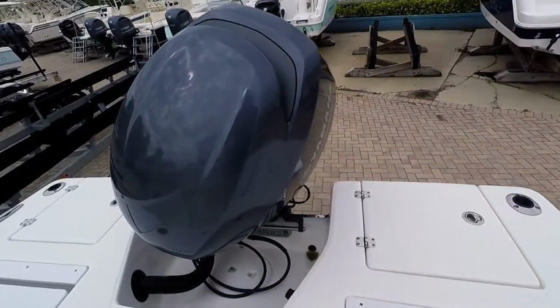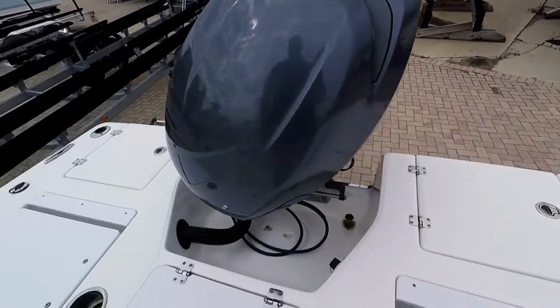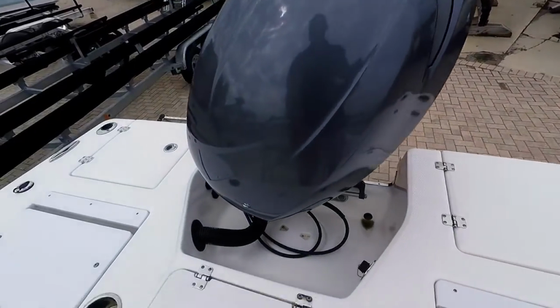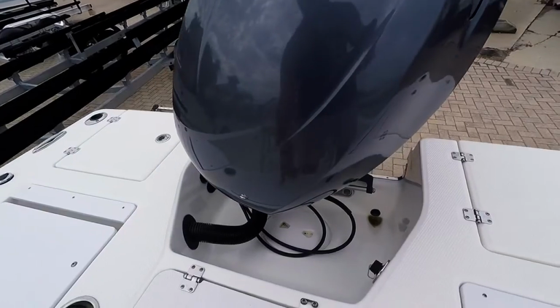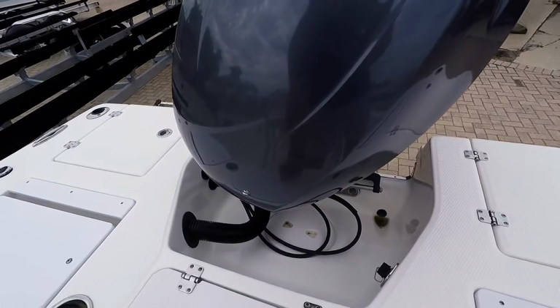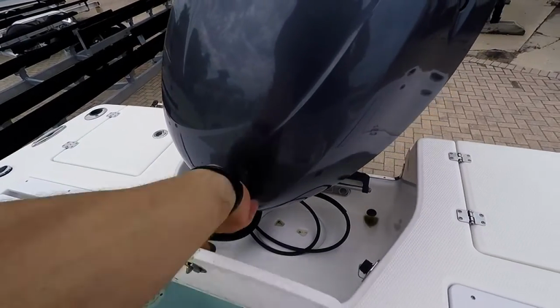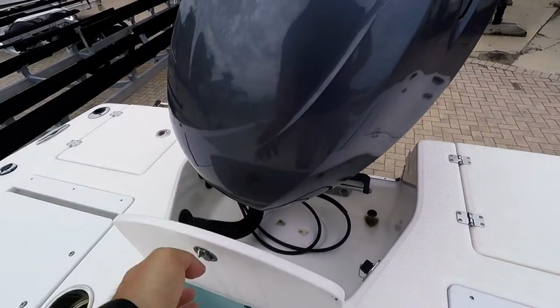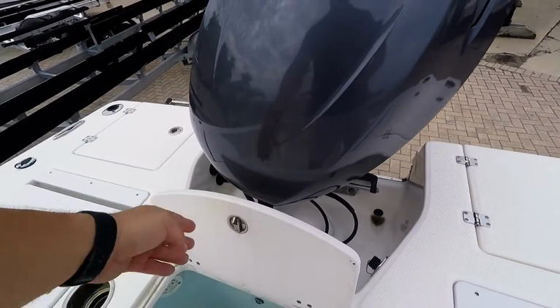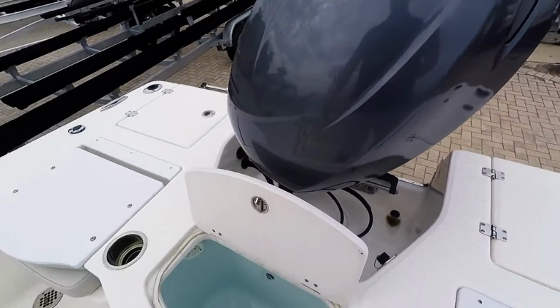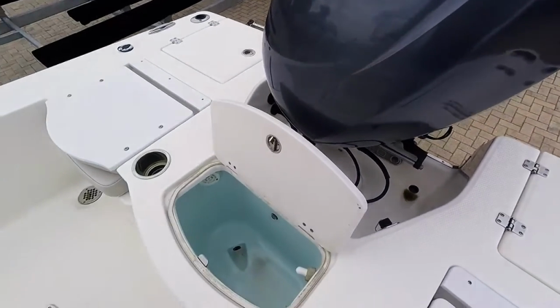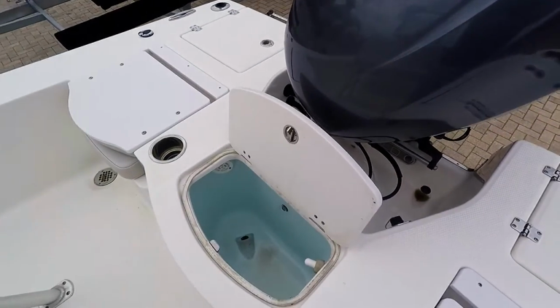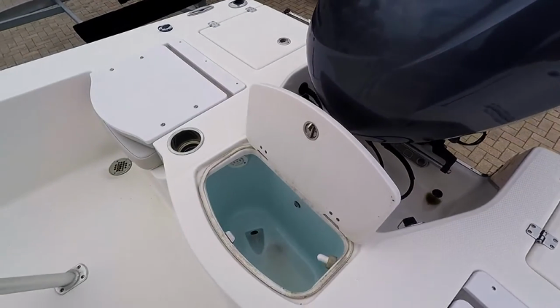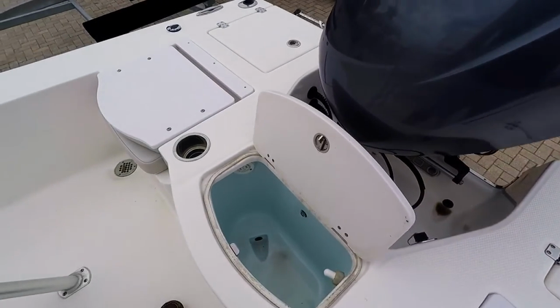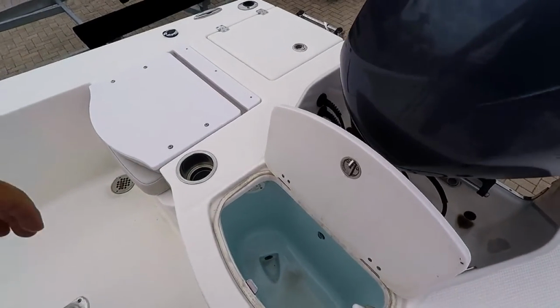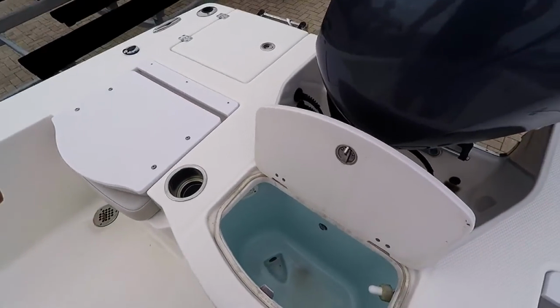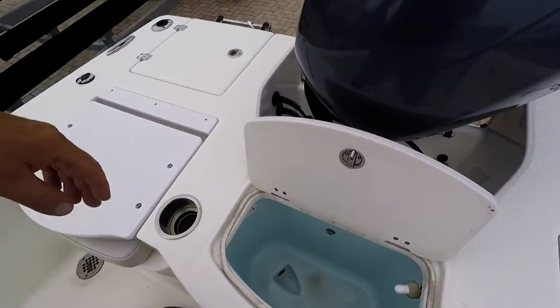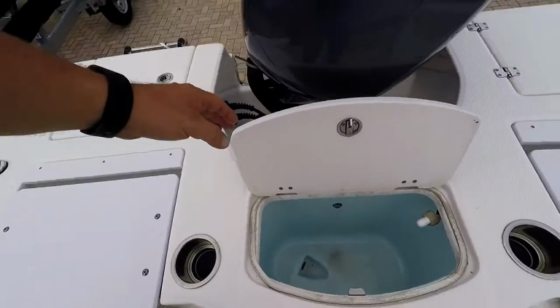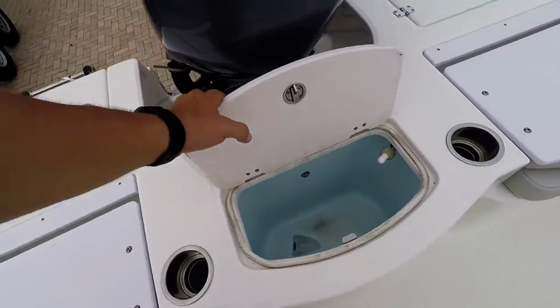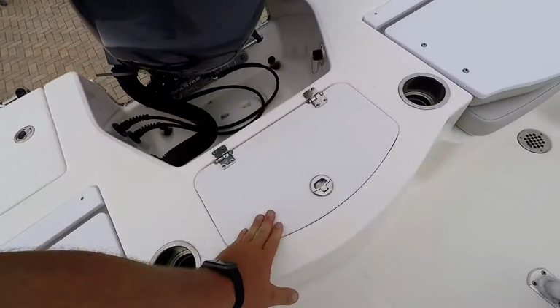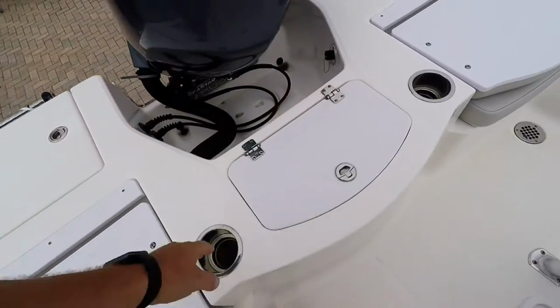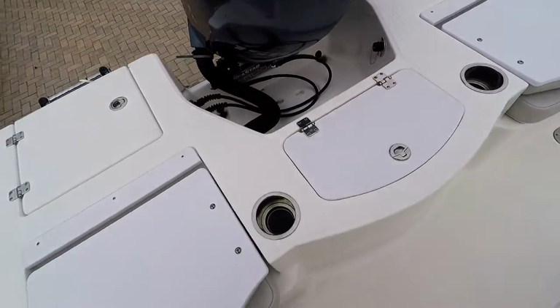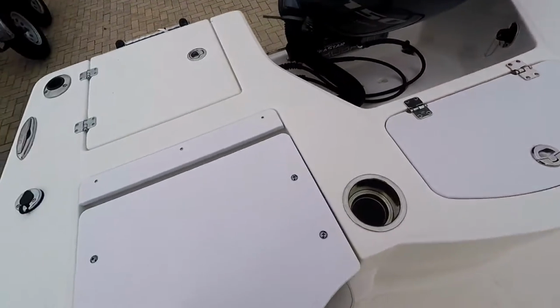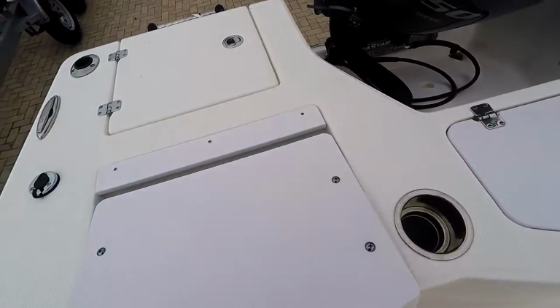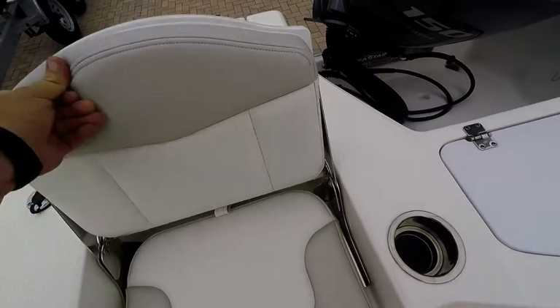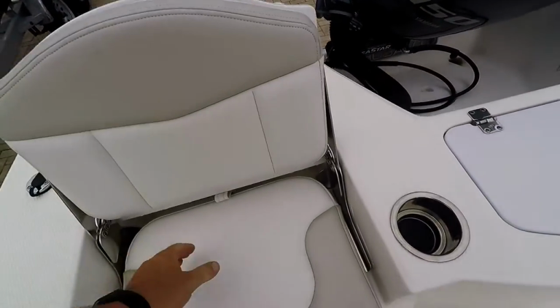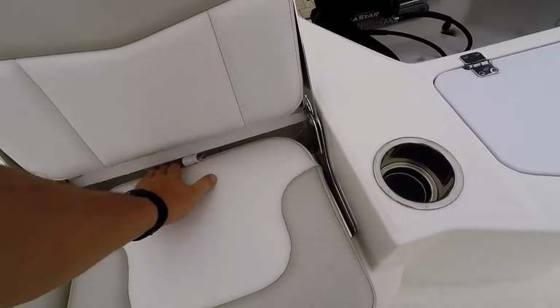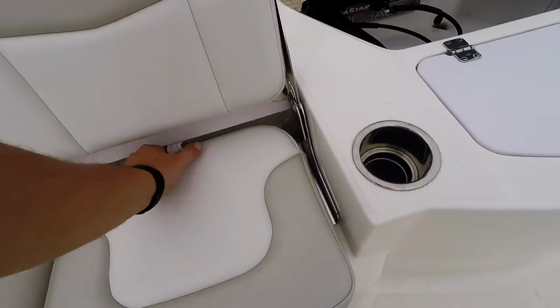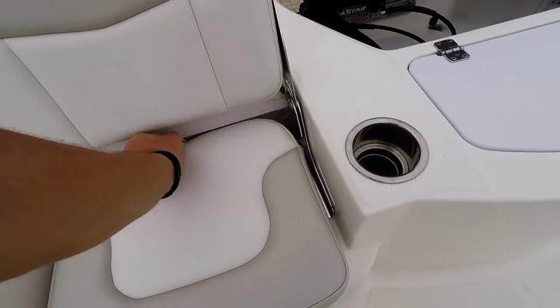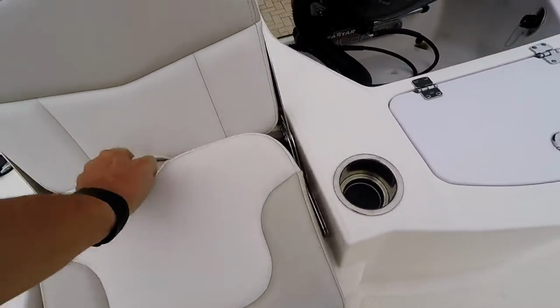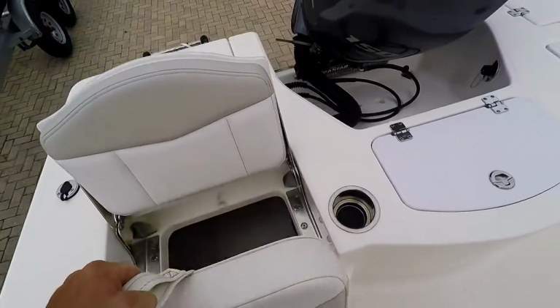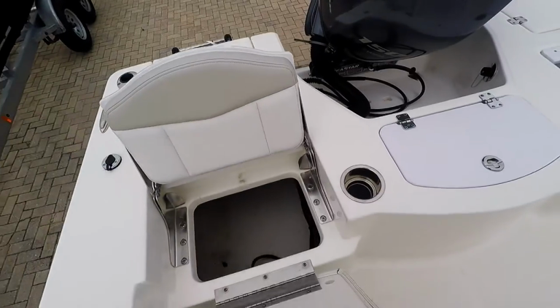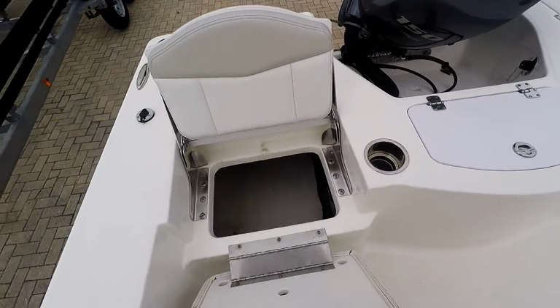Raw water wash down. Live well — this is lighted and is blue to keep your bait happy, just like the blue one up front. That front one is not a live well, however.